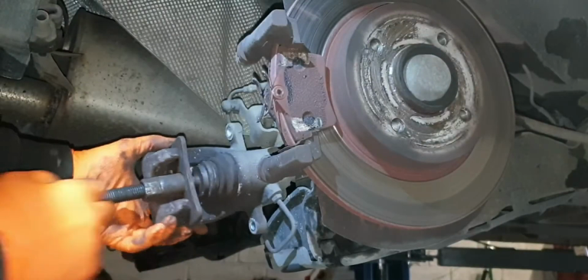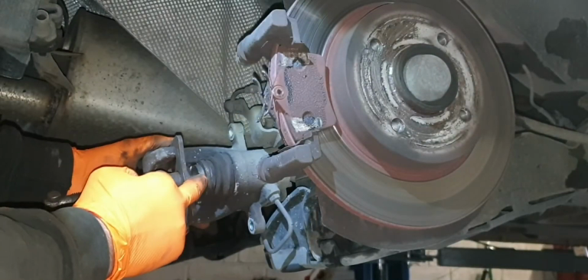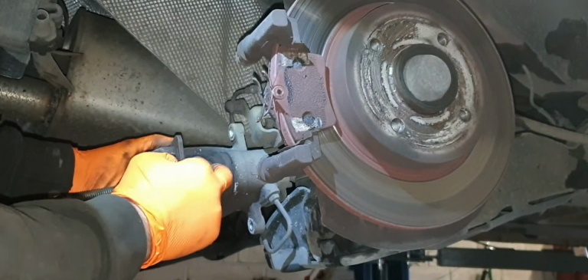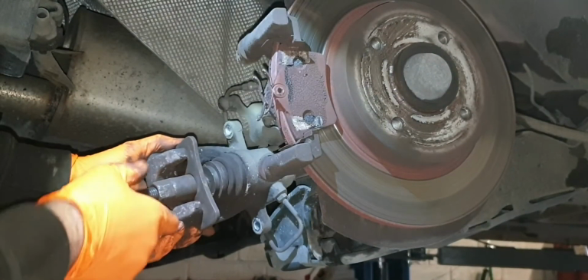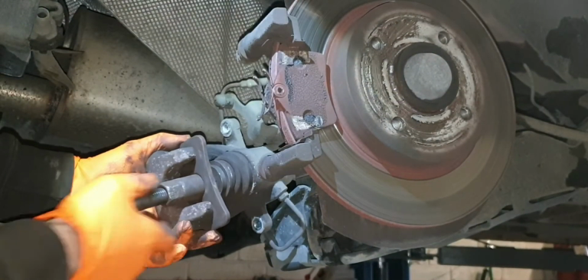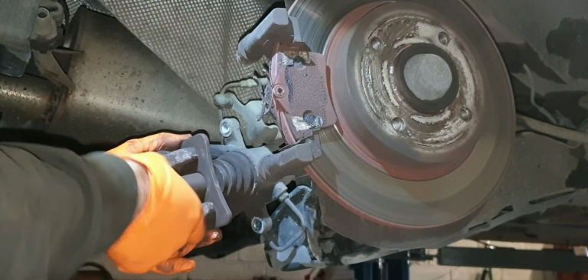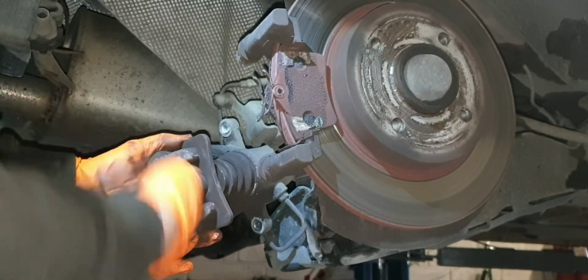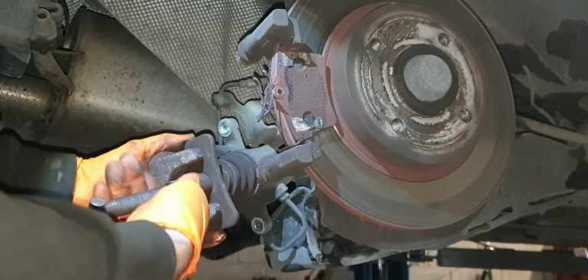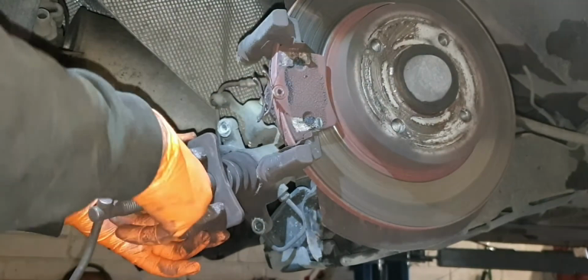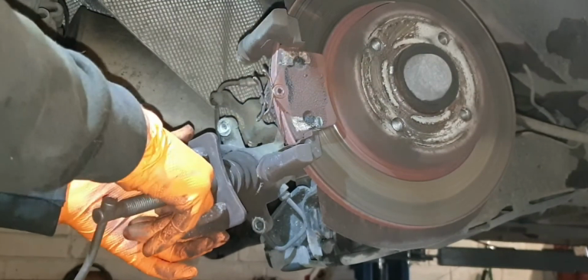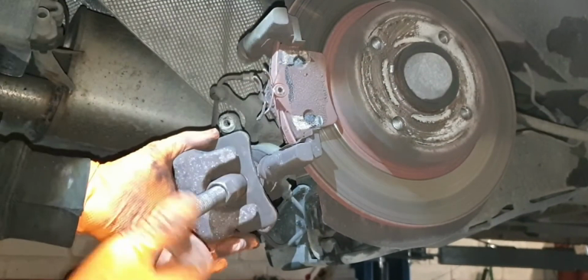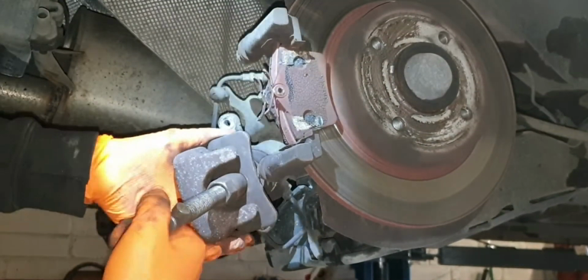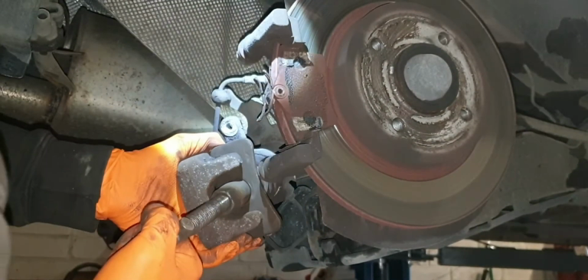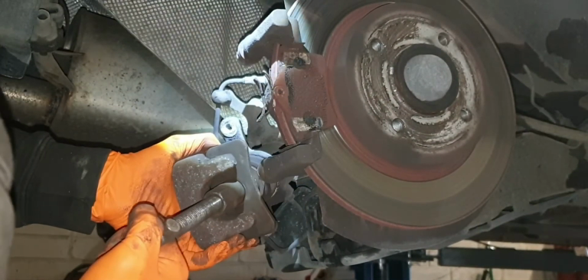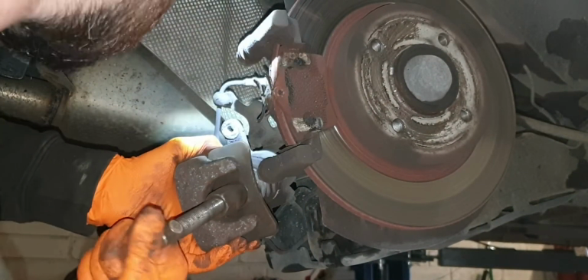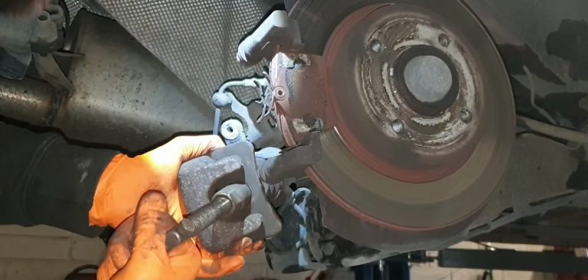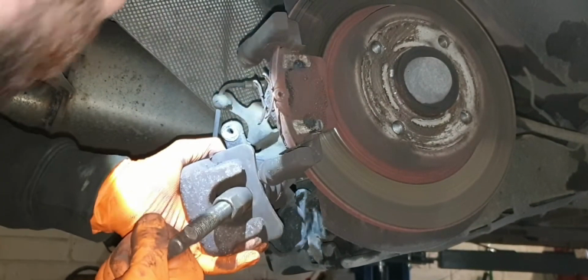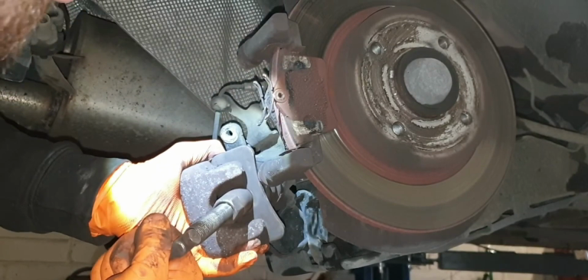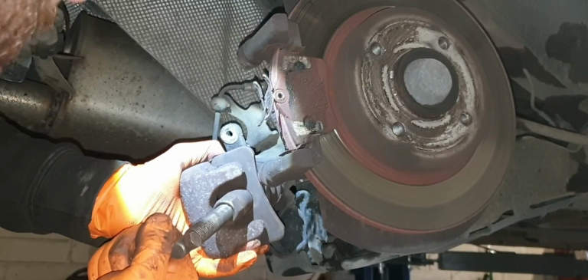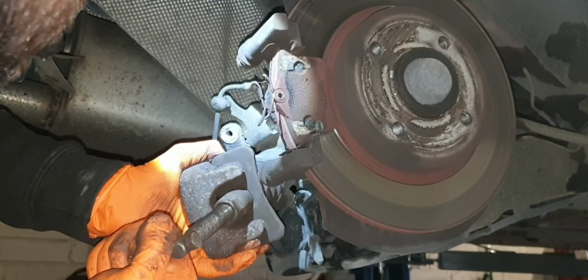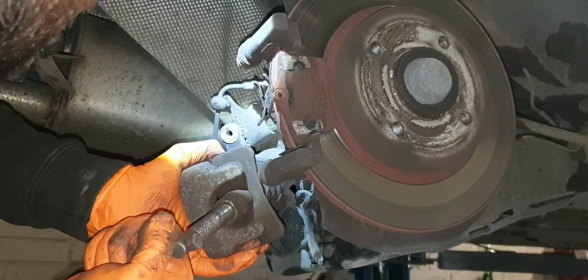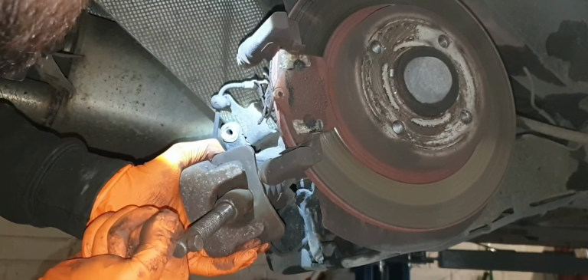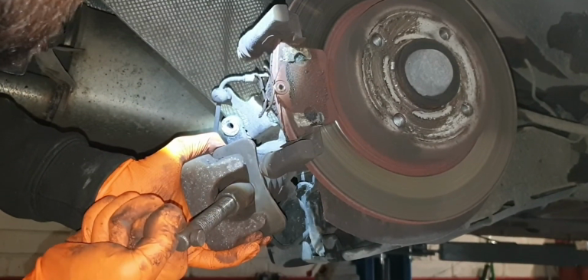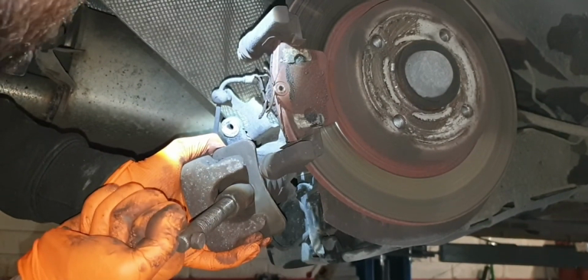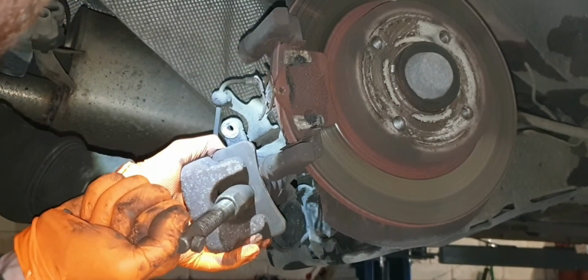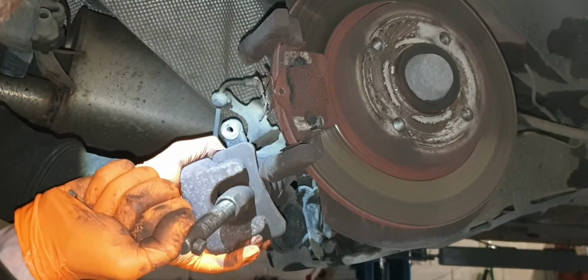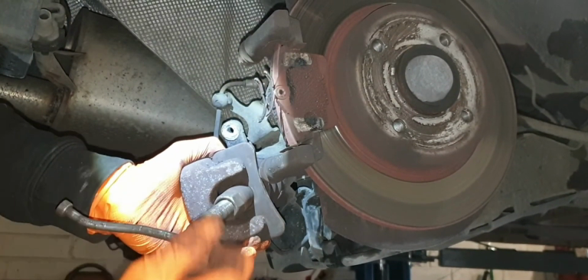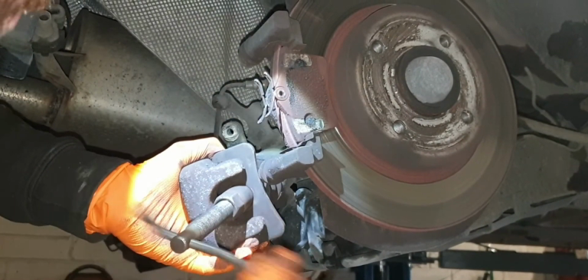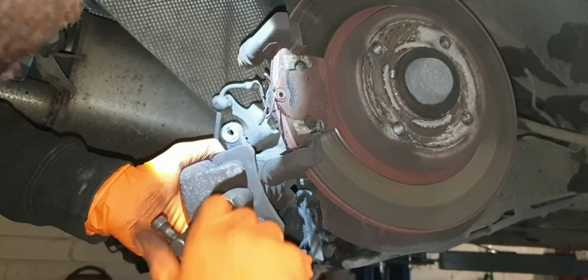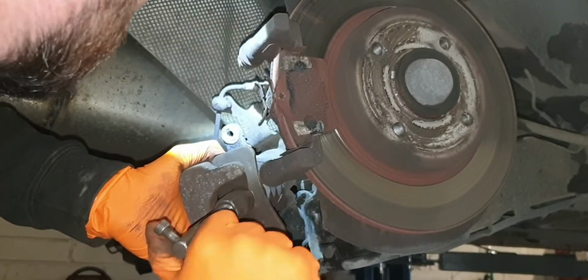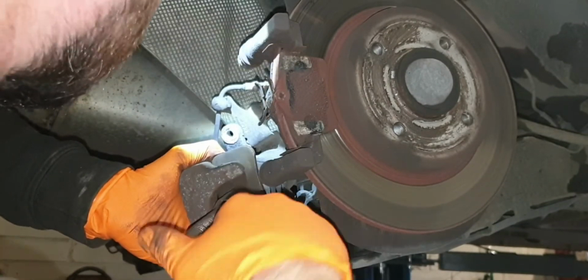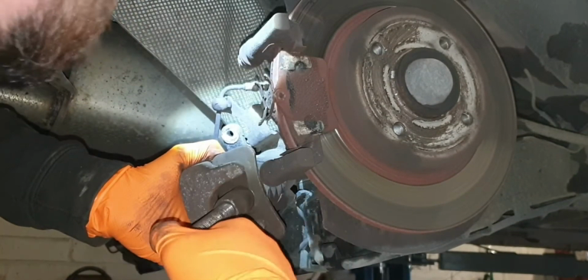We have the tool on, up against the piston. We're going to push in and tighten it up, then work the bar. There's a little bit of movement, but it's very, very tight — it shouldn't be that tight at all; it should turn very easily.